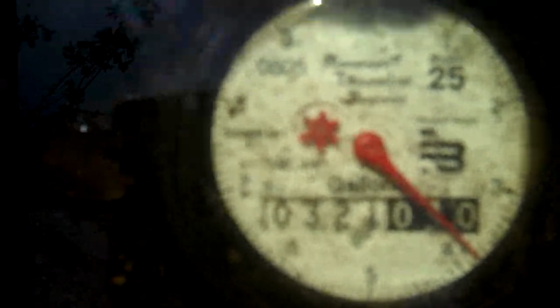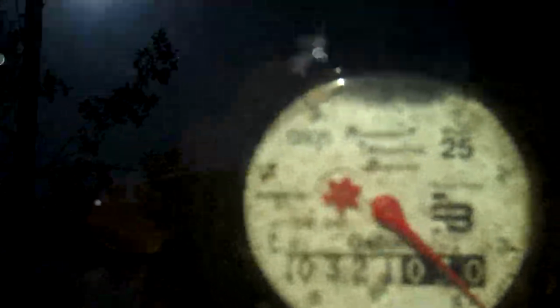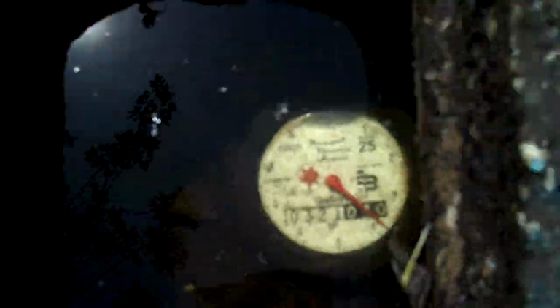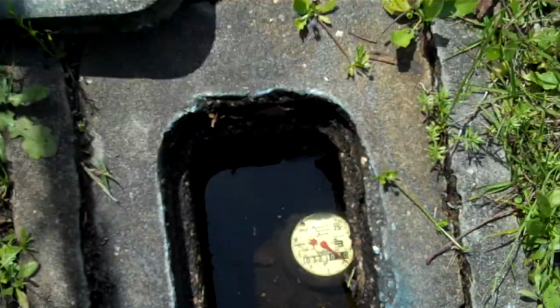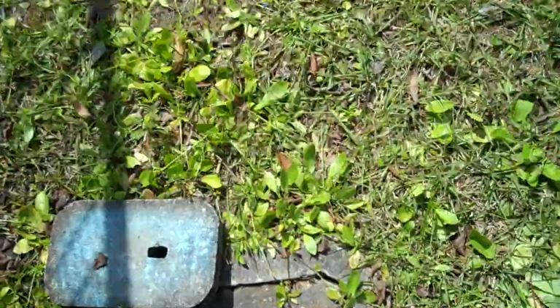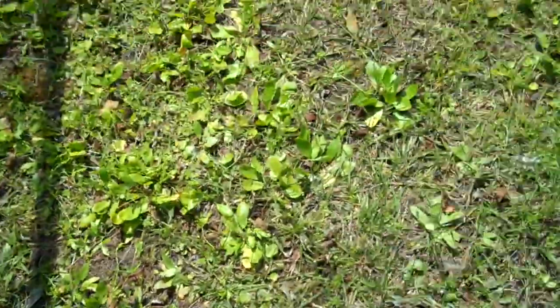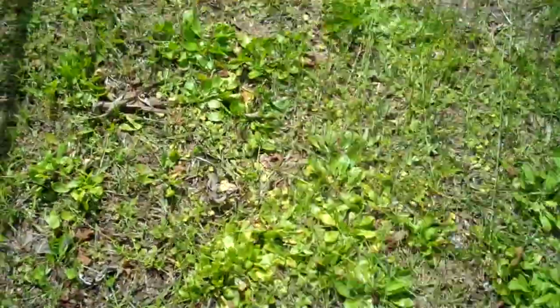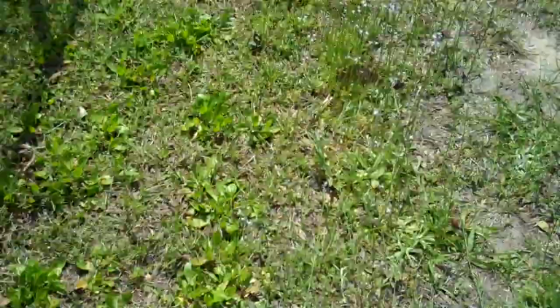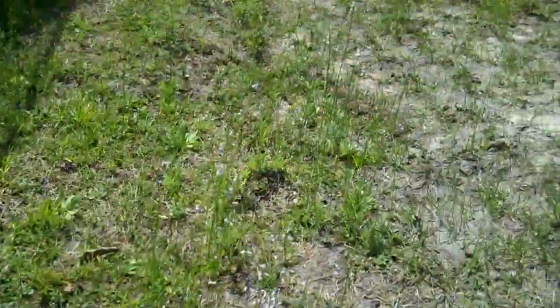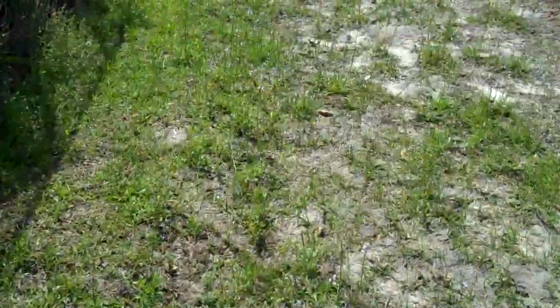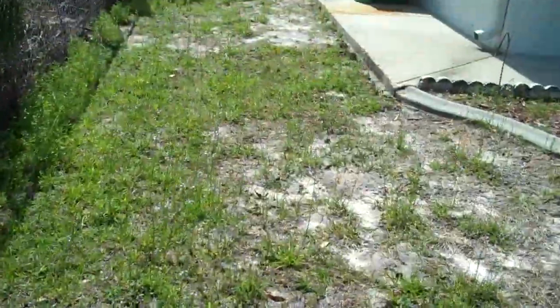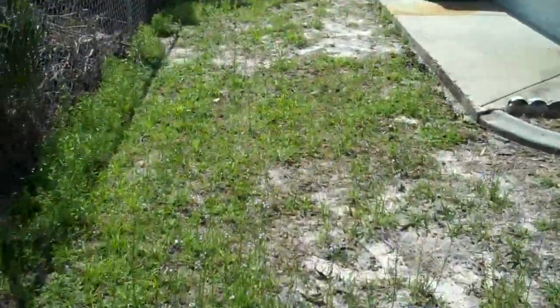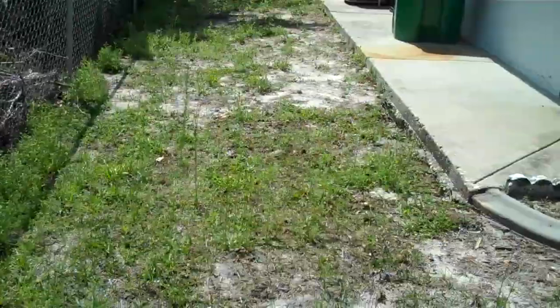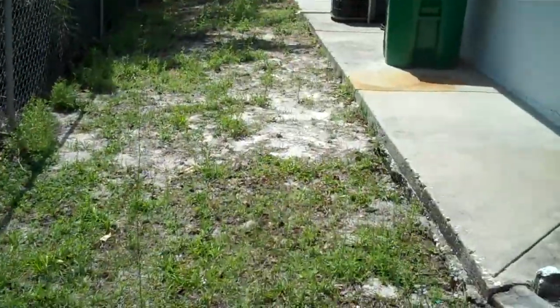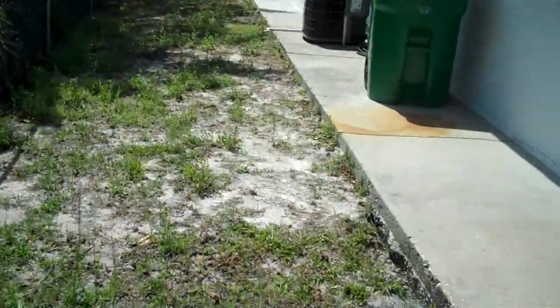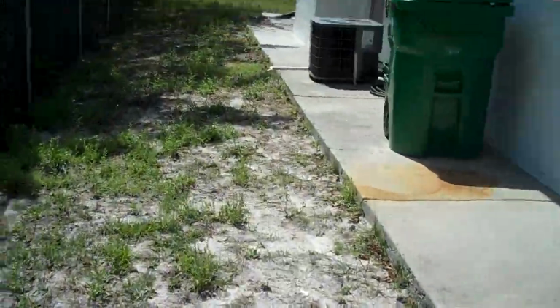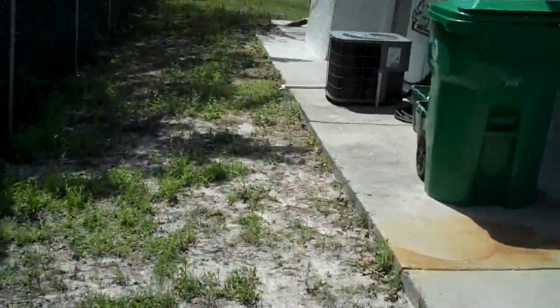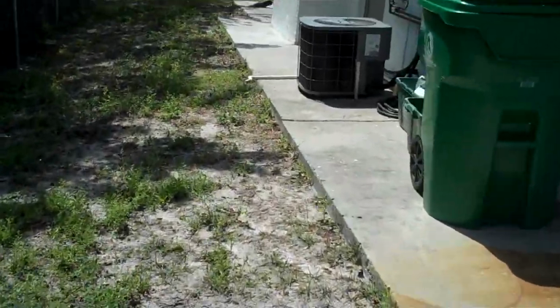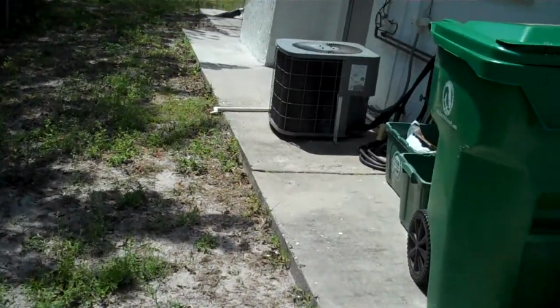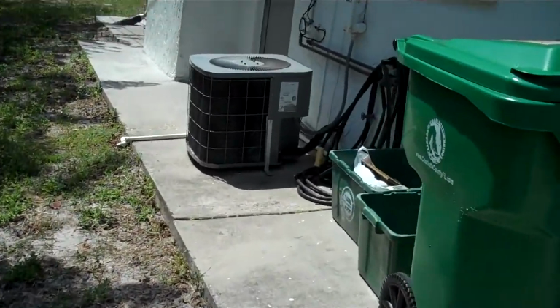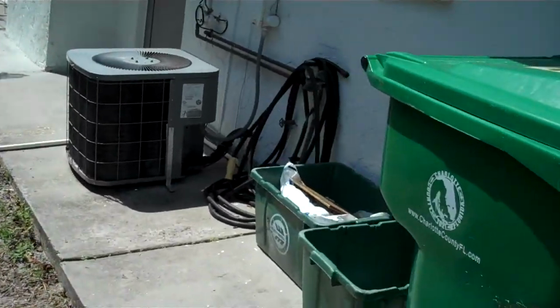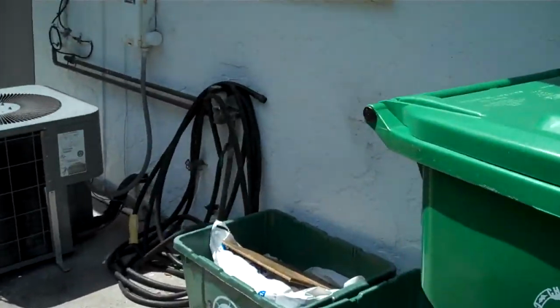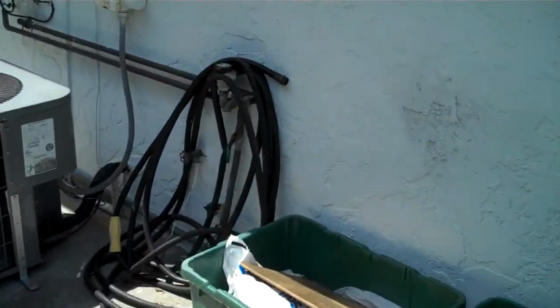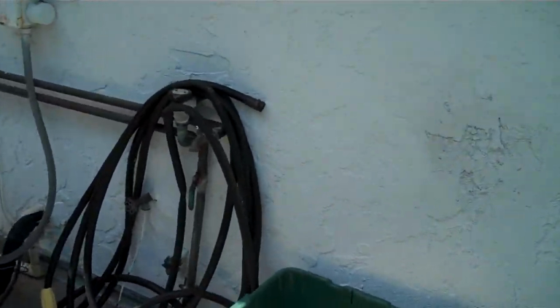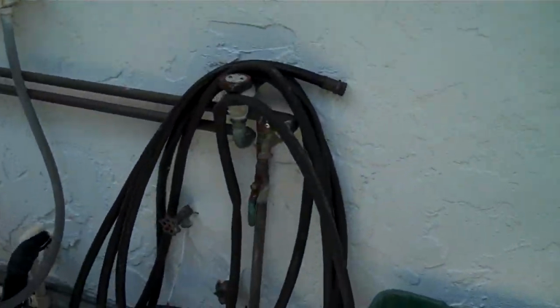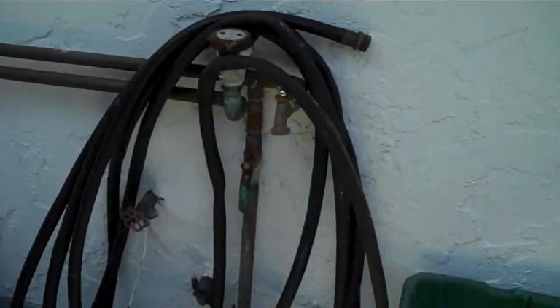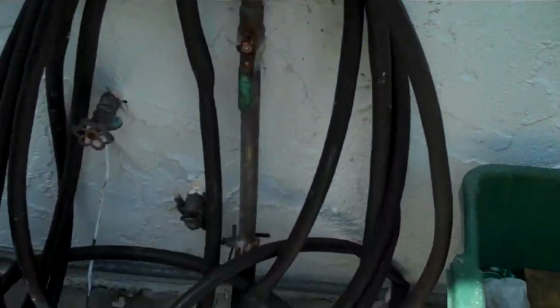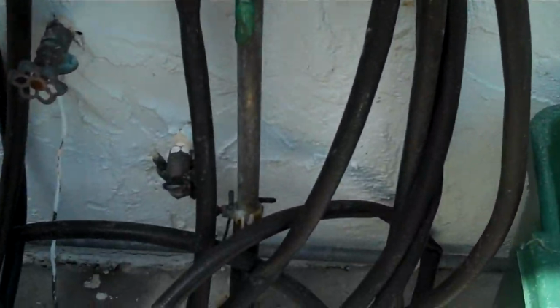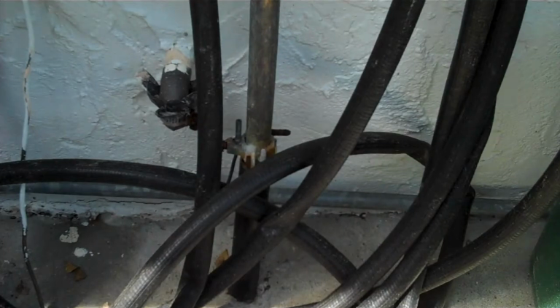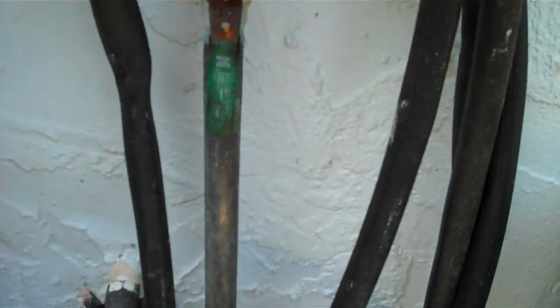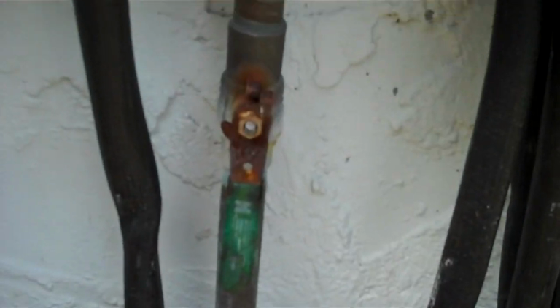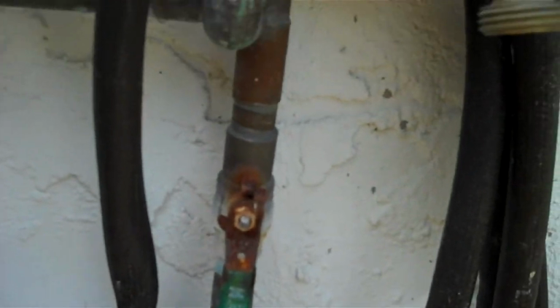We're going to show the approximate location of the leak in the house for what we had found. I'm going to go up here and show that our valve is currently in the on position and that meter is barely moving.